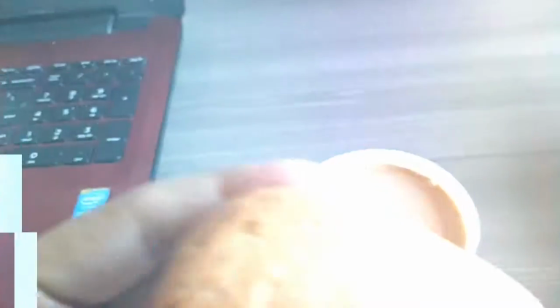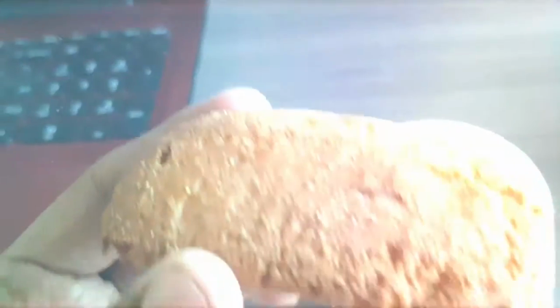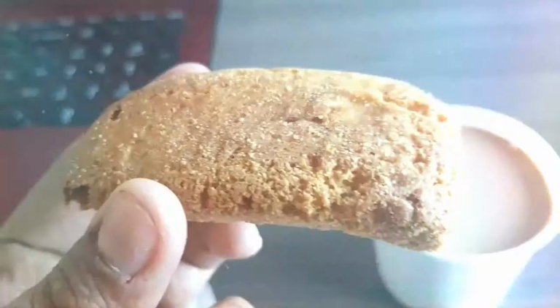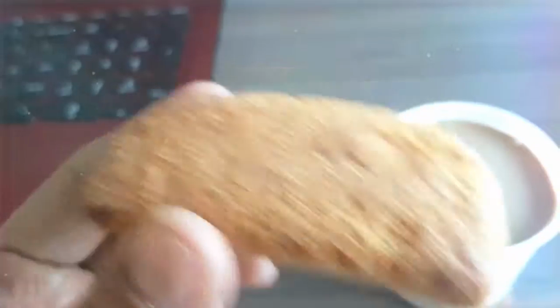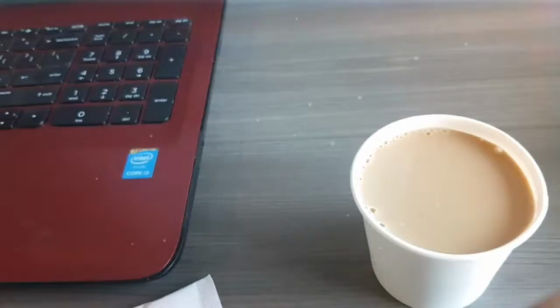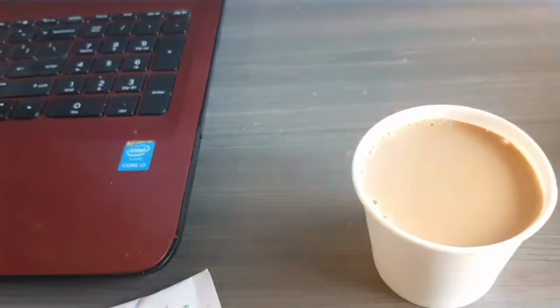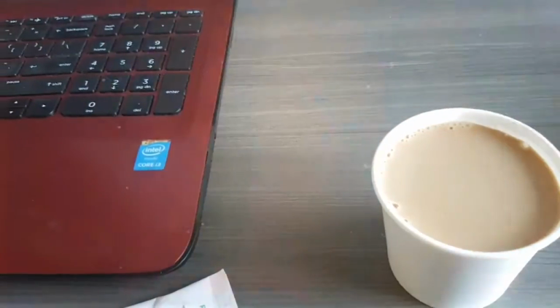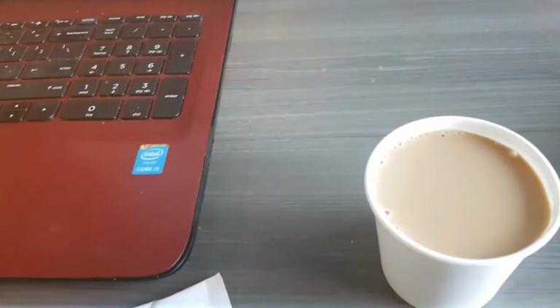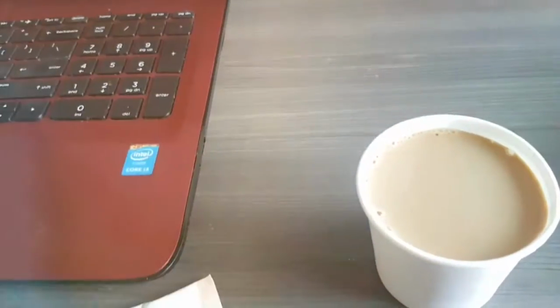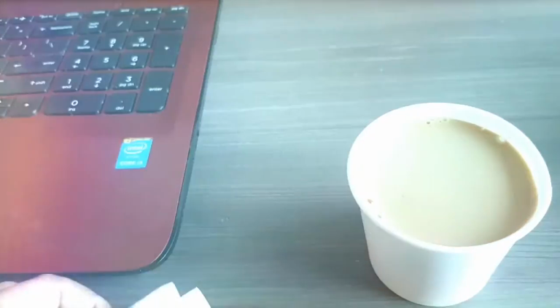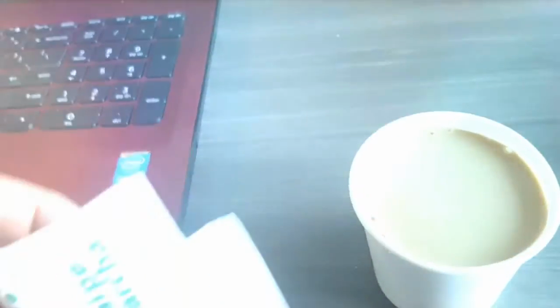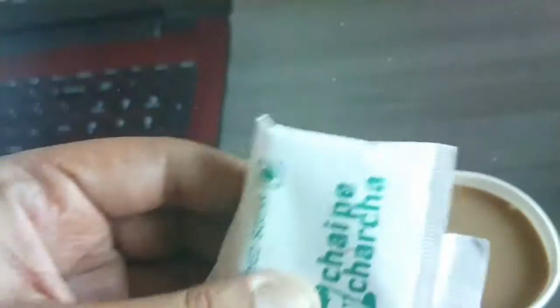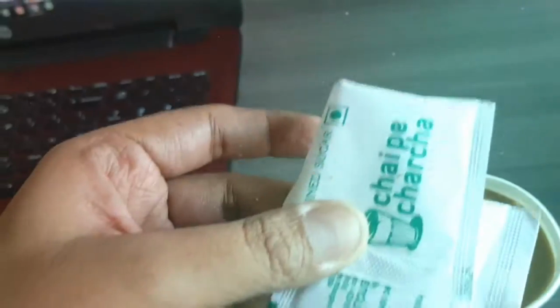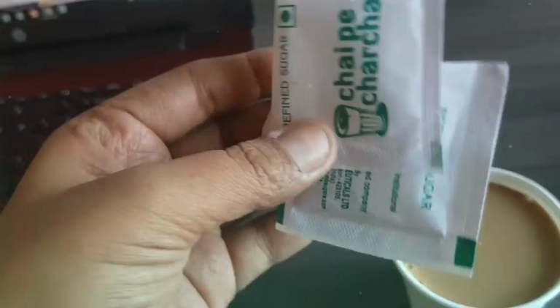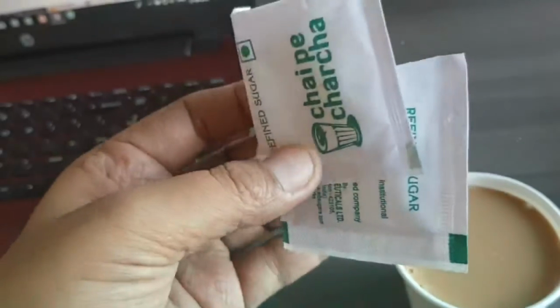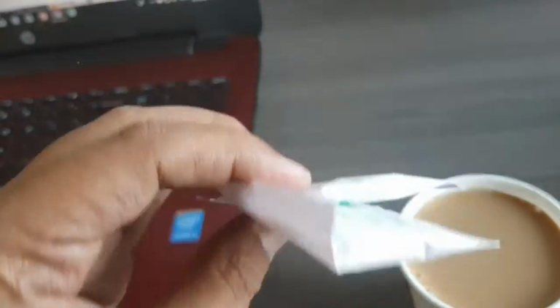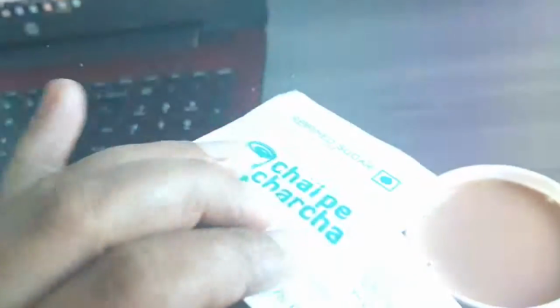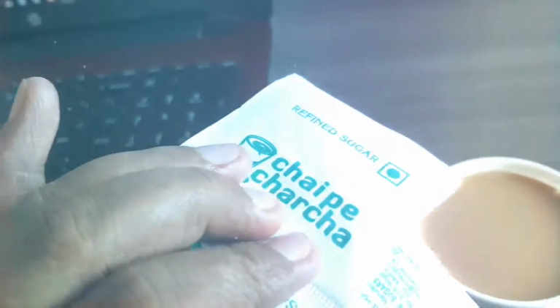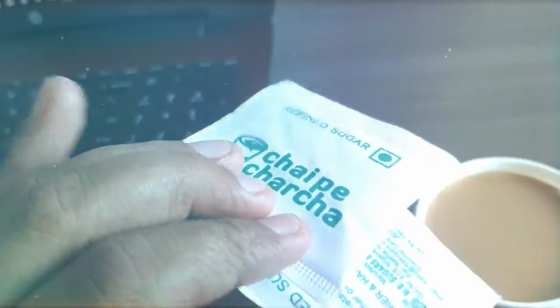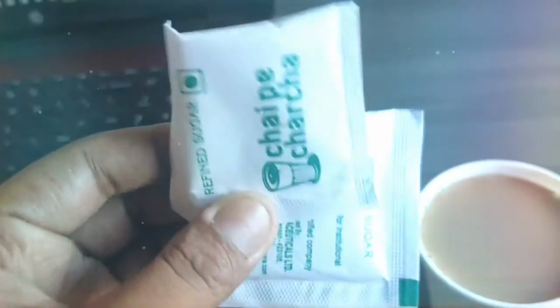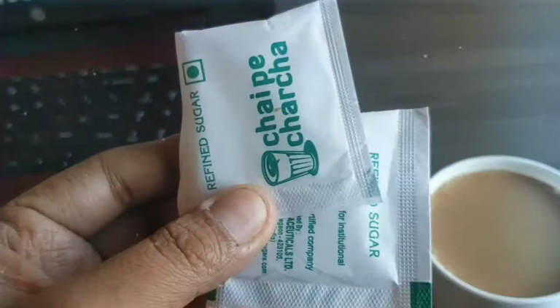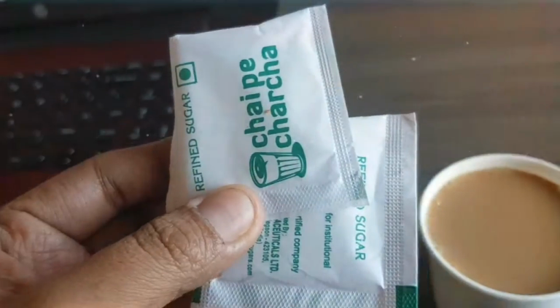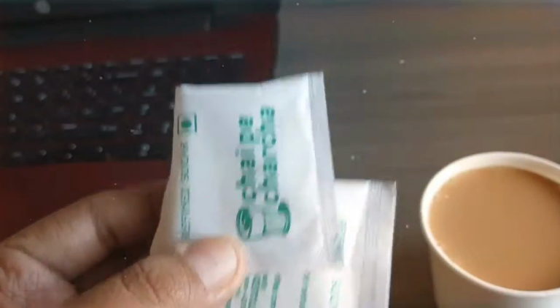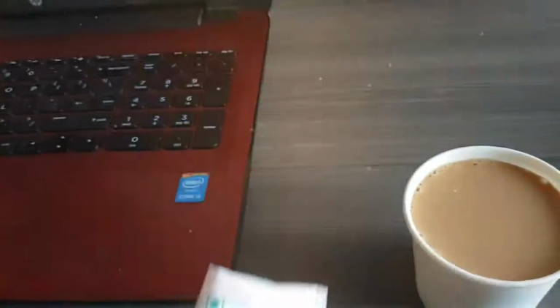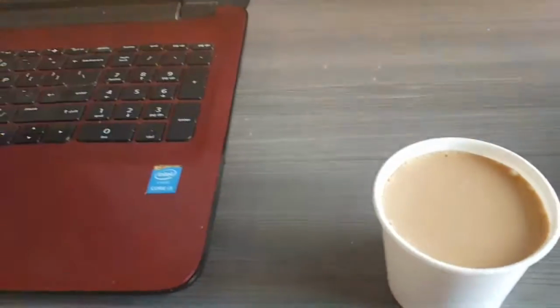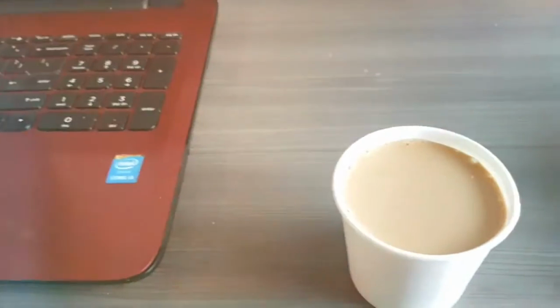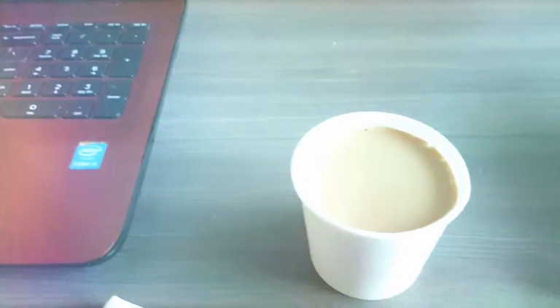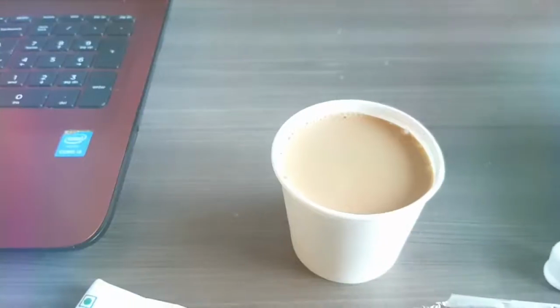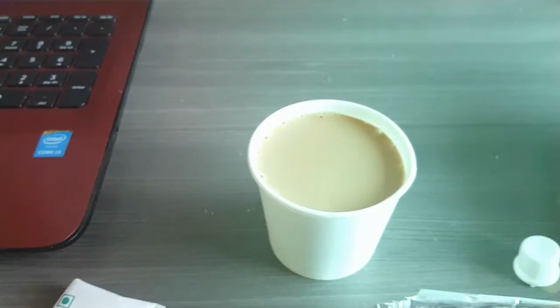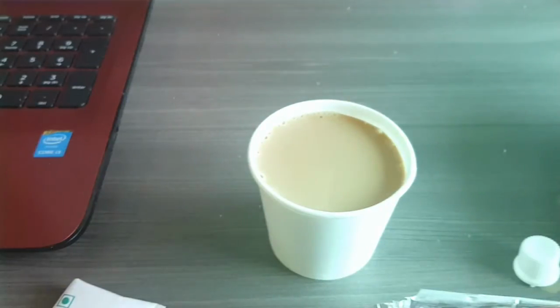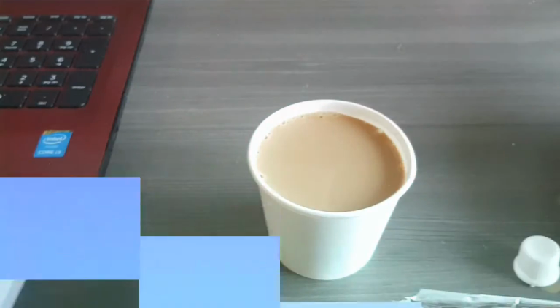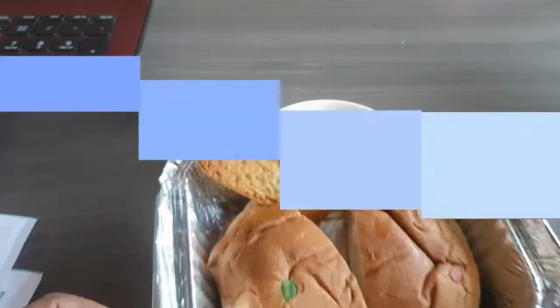There is also a toast, and there are two sachets of sugar because the chai is sugarless, so you can add sugar as per your choice.